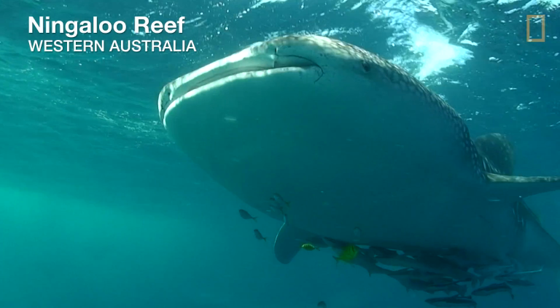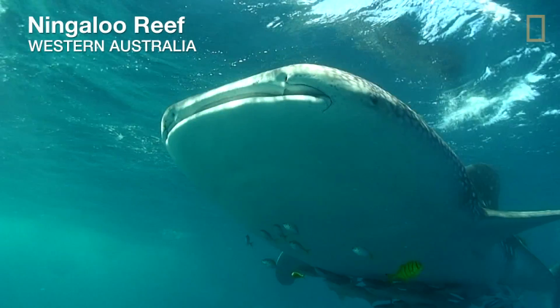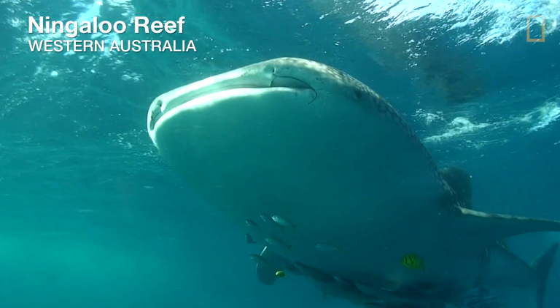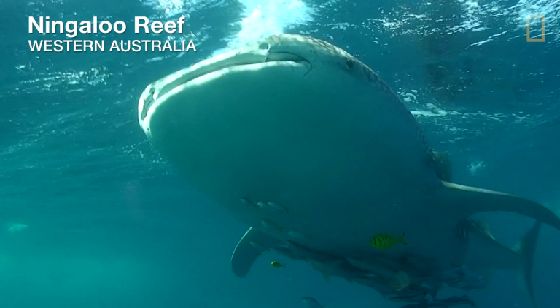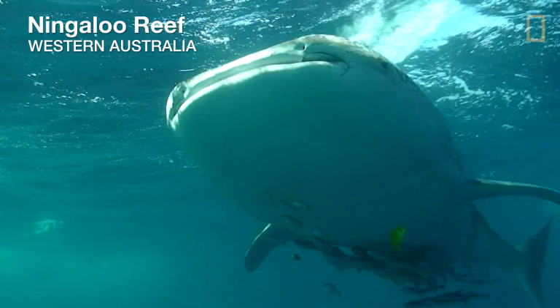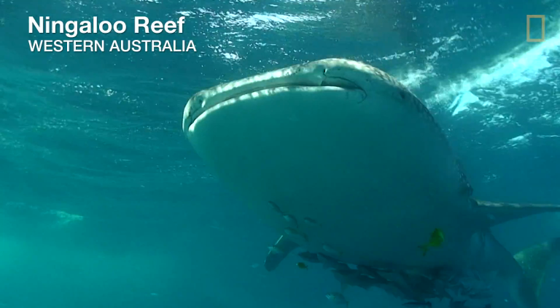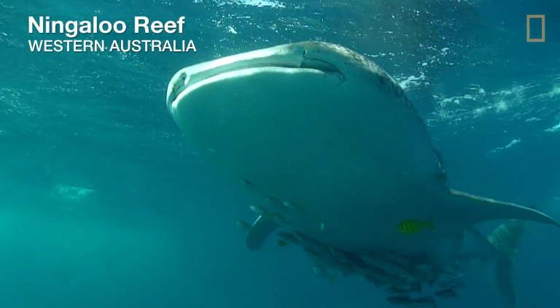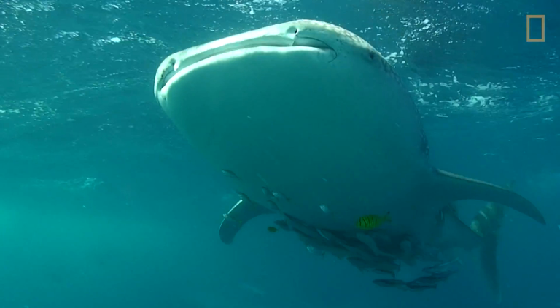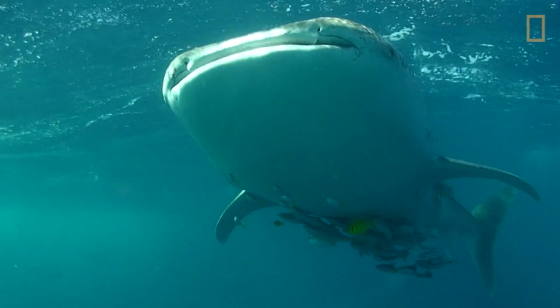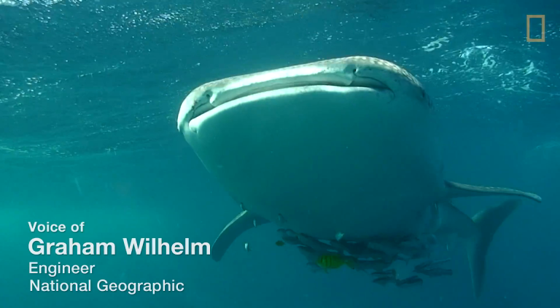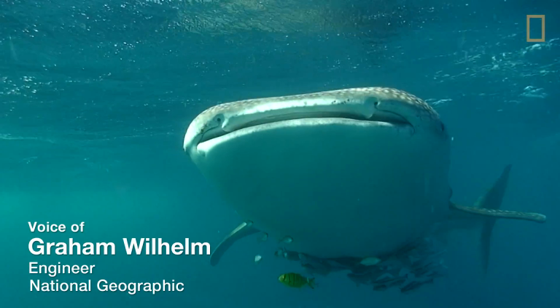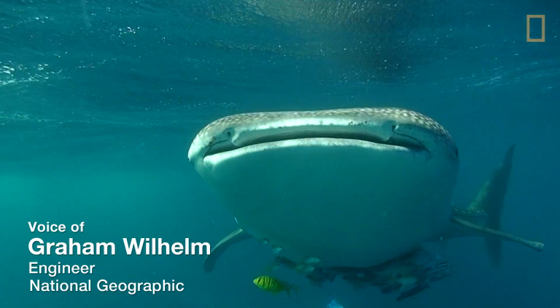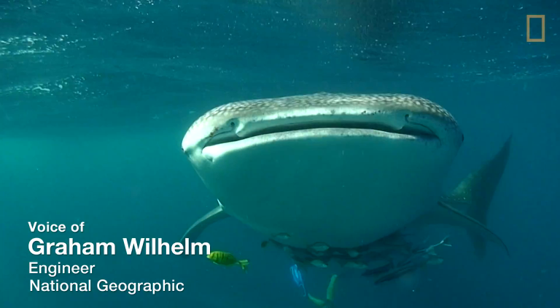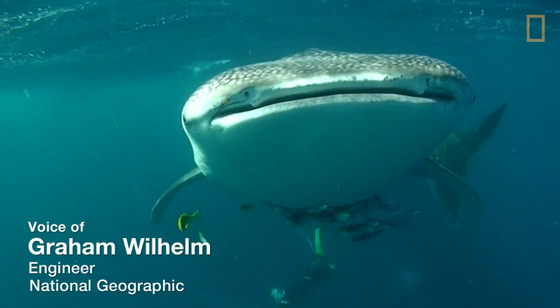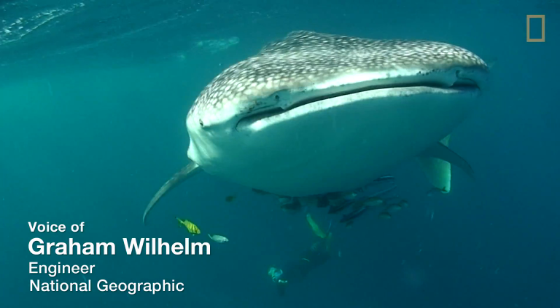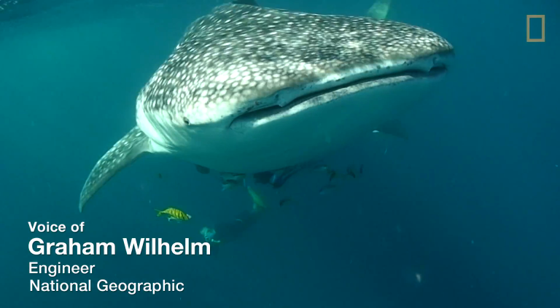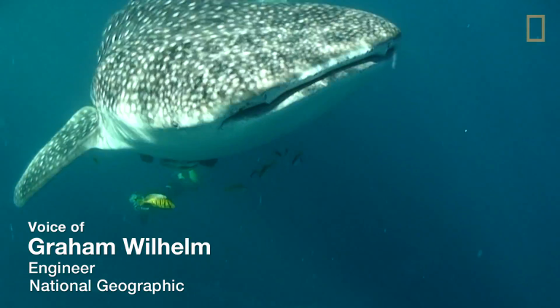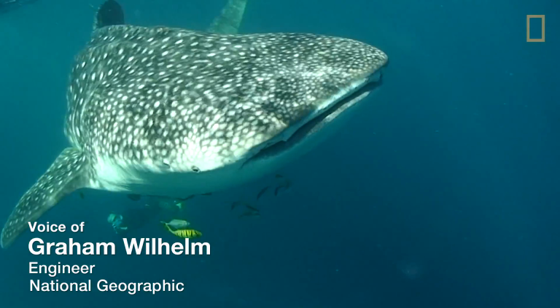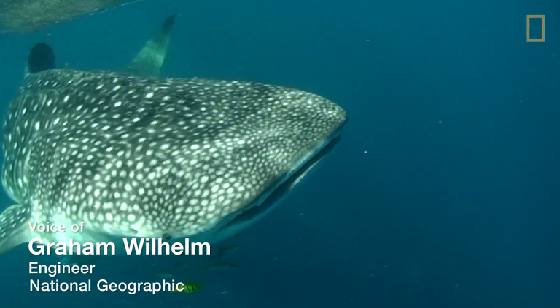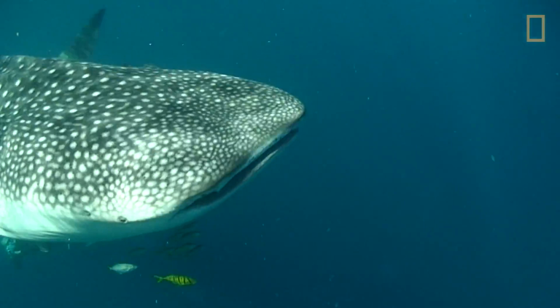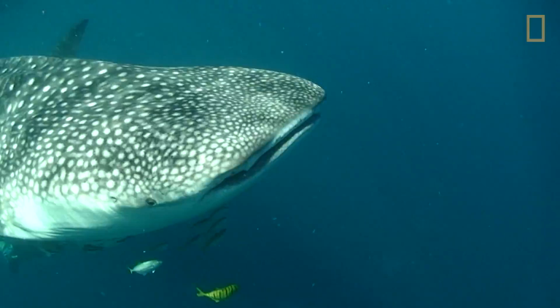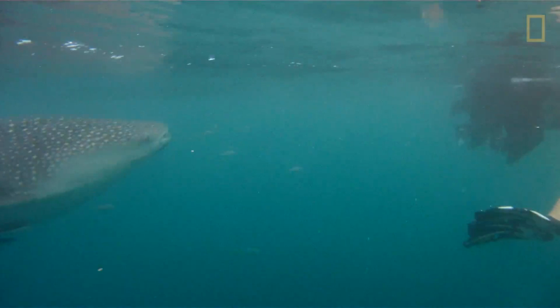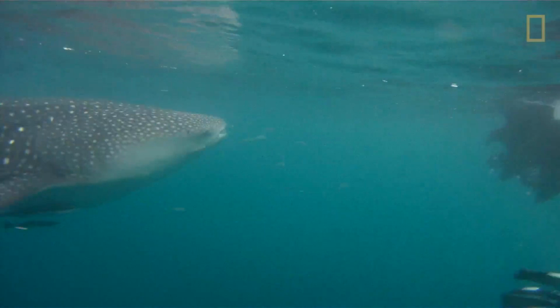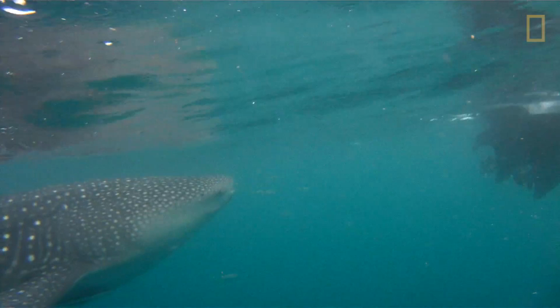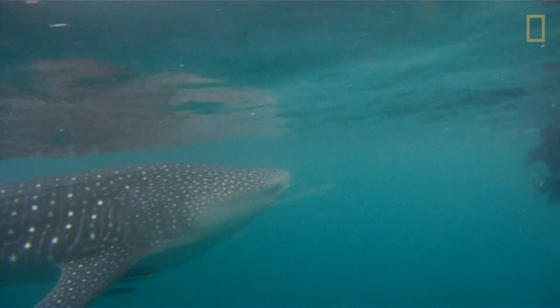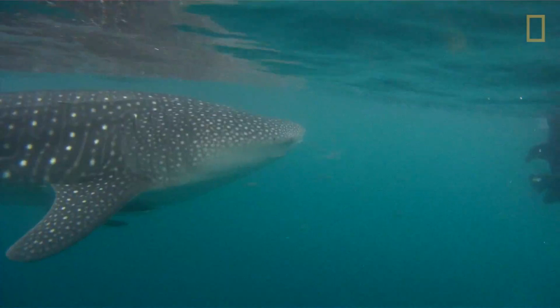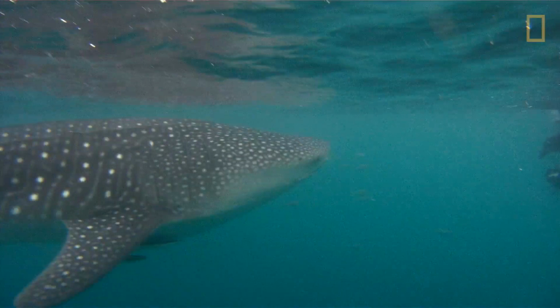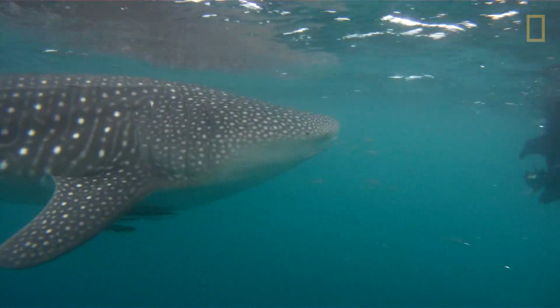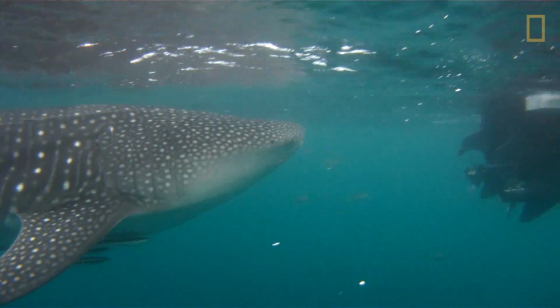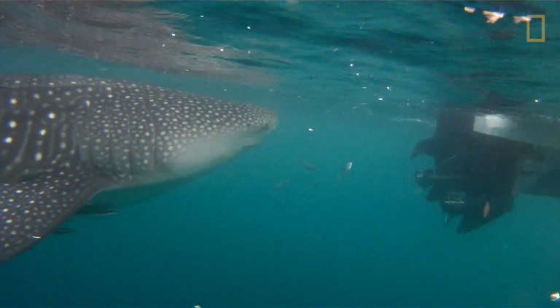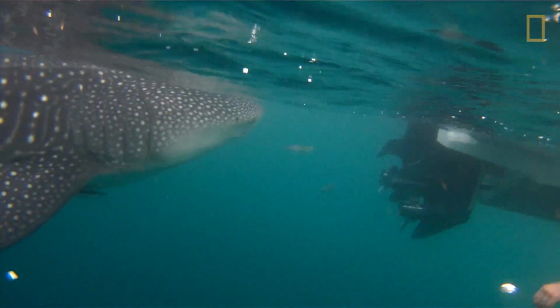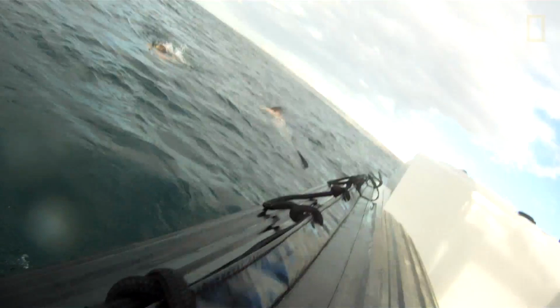I'm out here putting critter cams on whale sharks and hope to better understand their behavior along the reef. We spot a shark — it was coming up to the boat and was actually very curious.